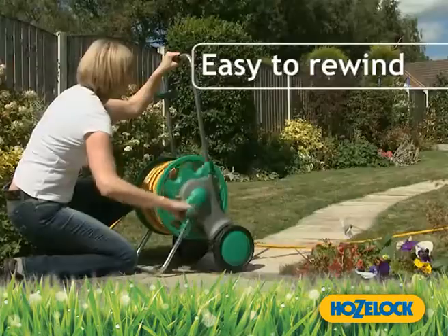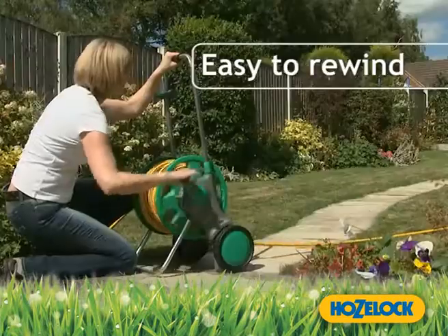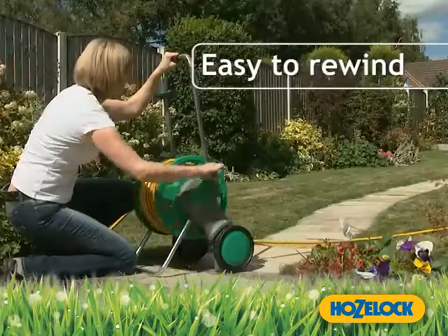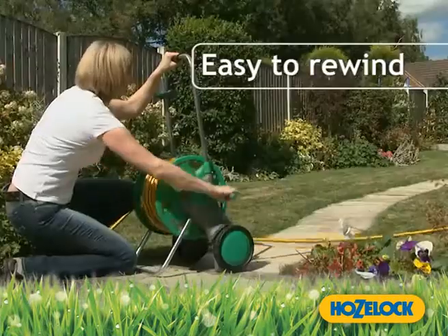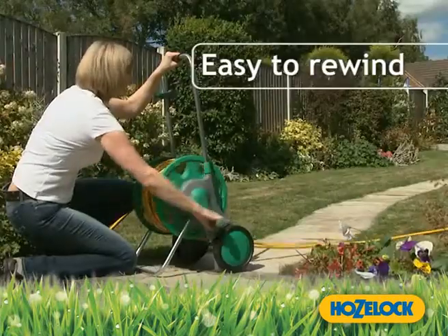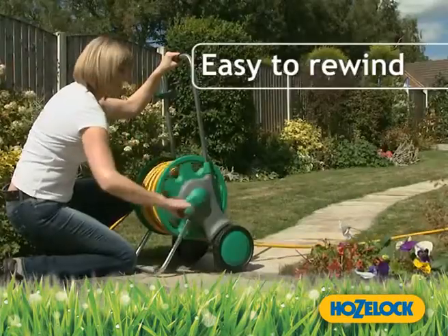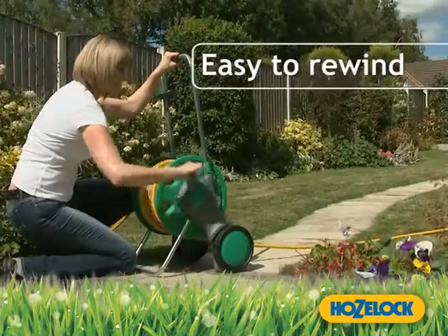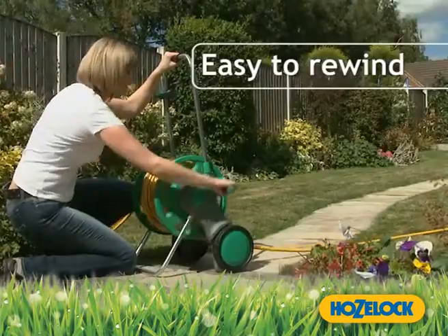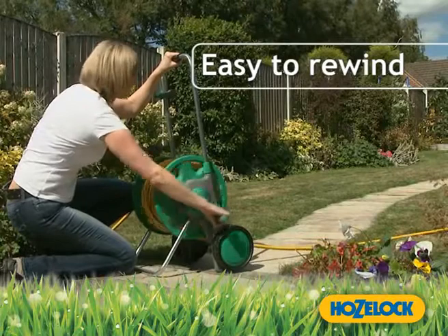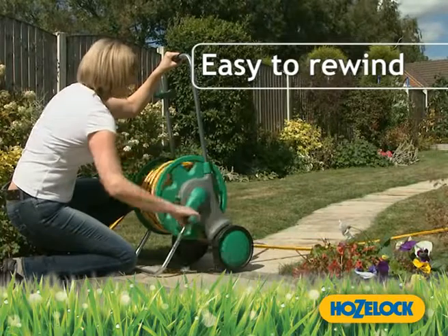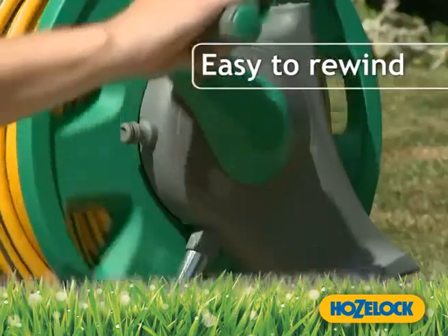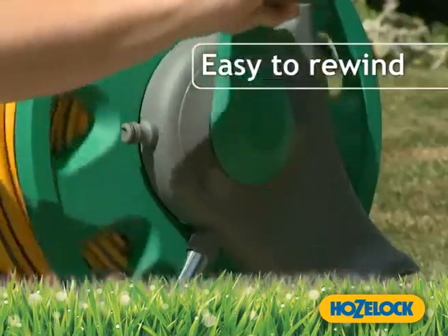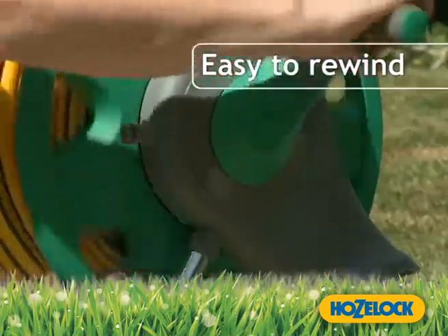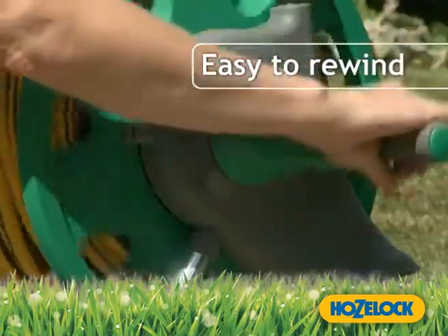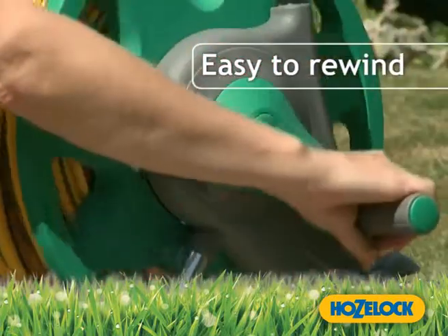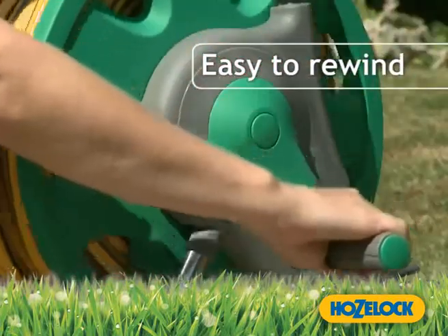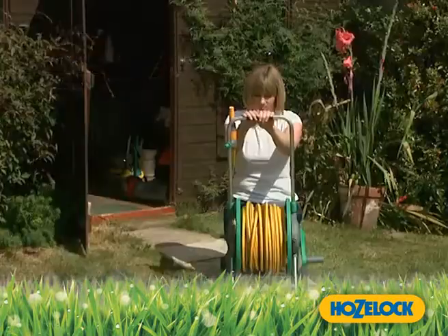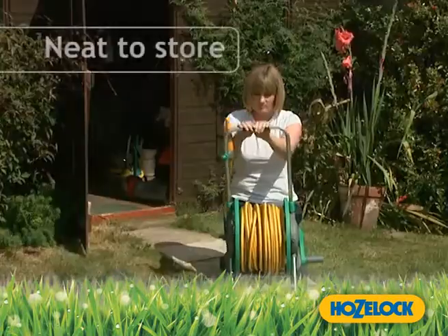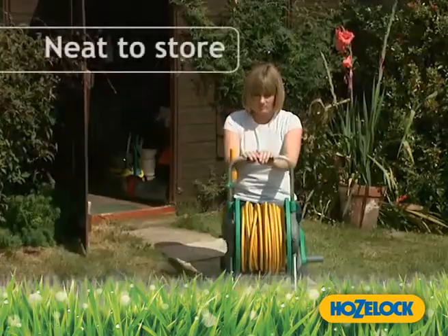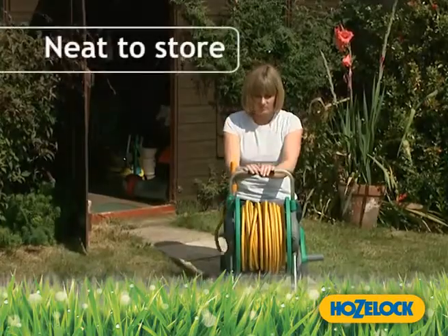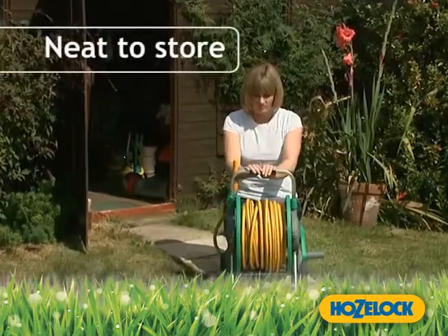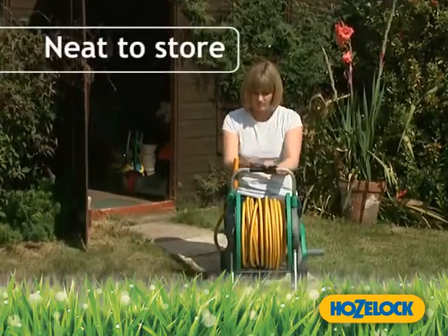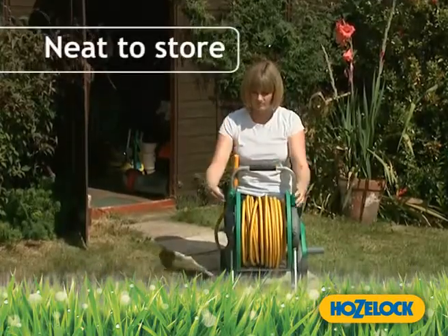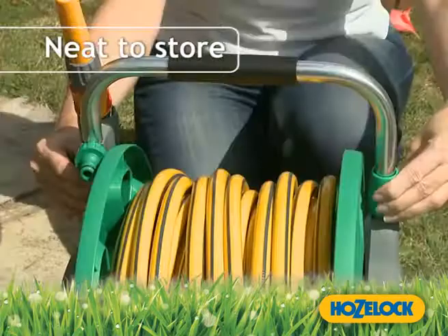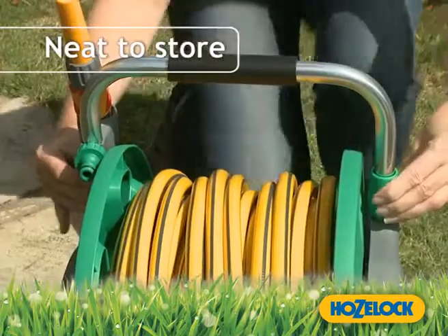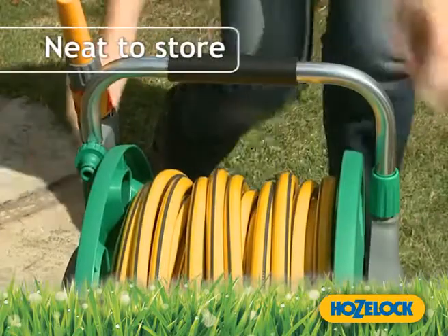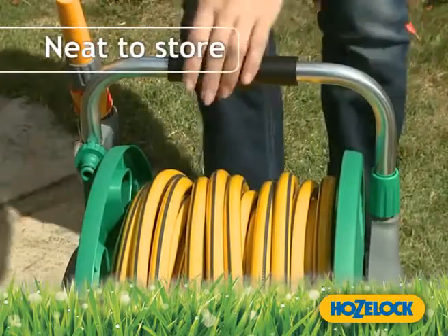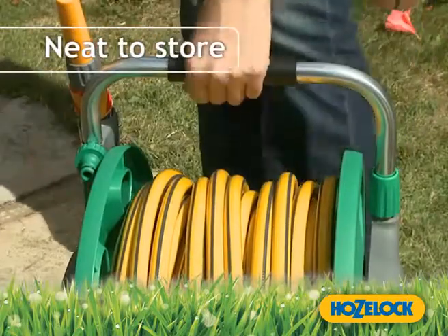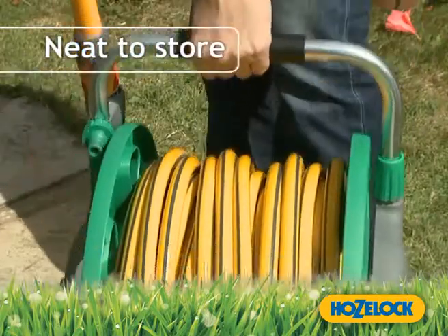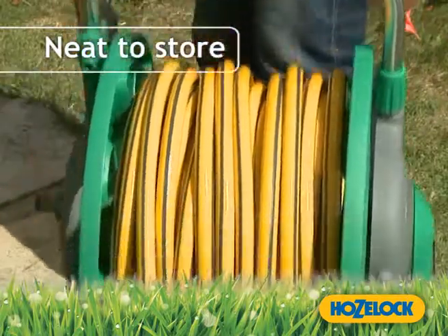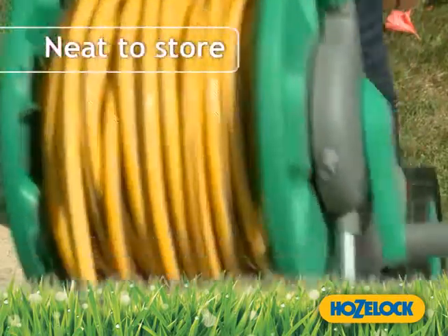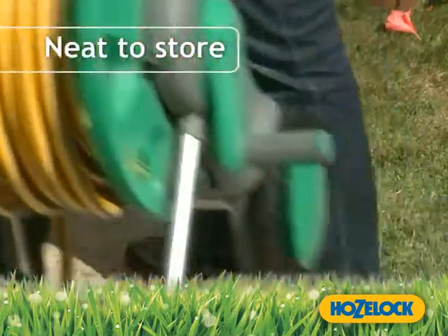The specially redesigned drum and handle ensures an easy and comfortable rewind. For neat and easy storage, the towing handle can be pushed down.